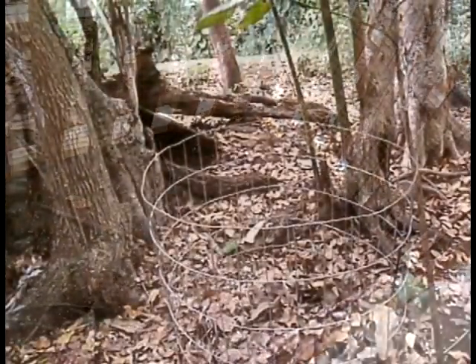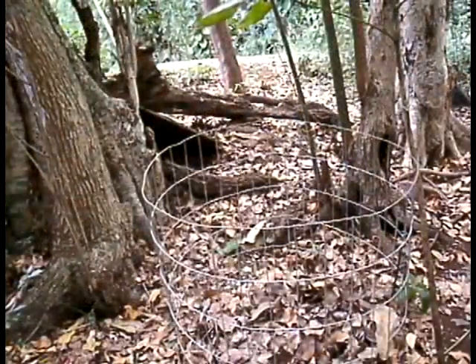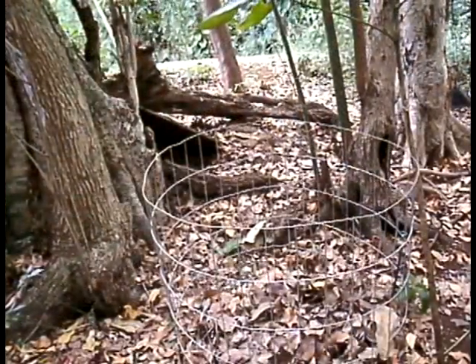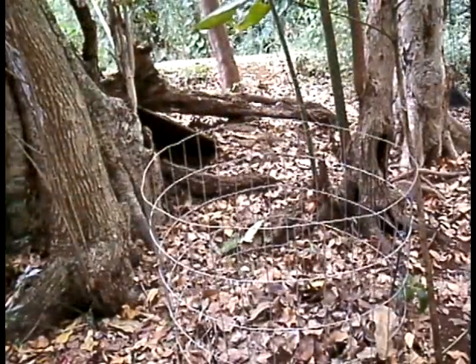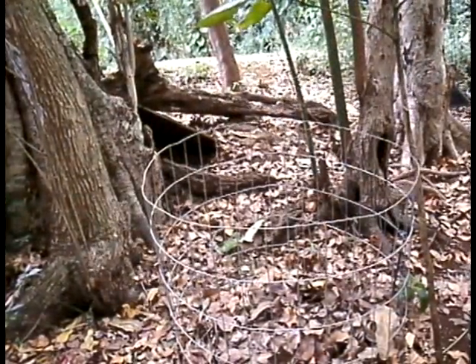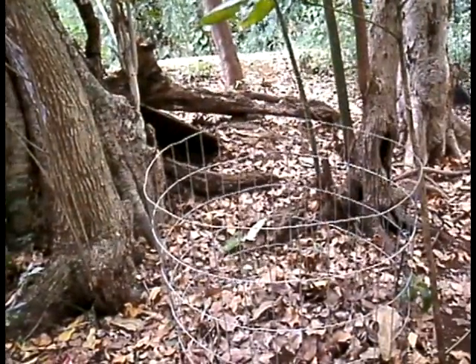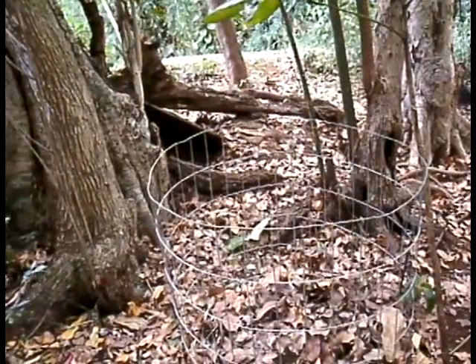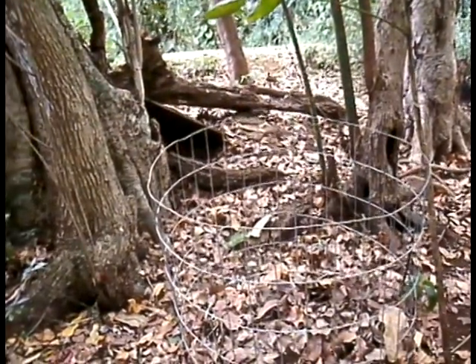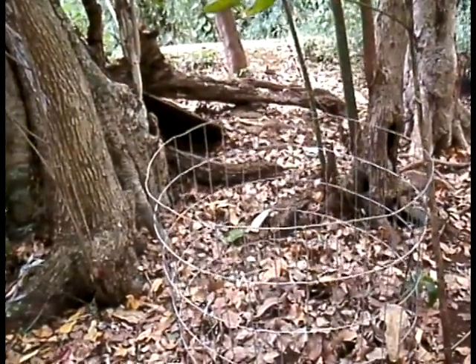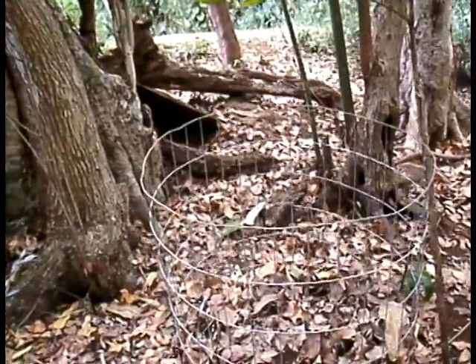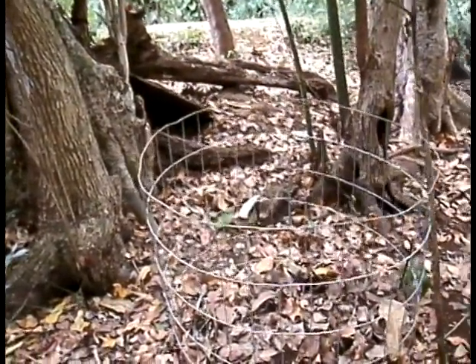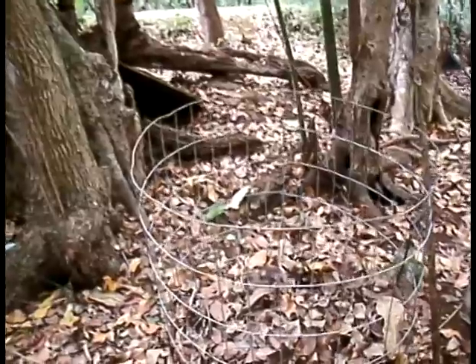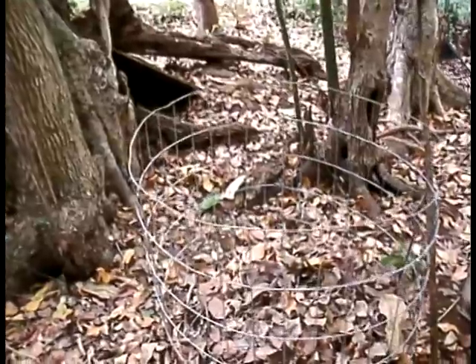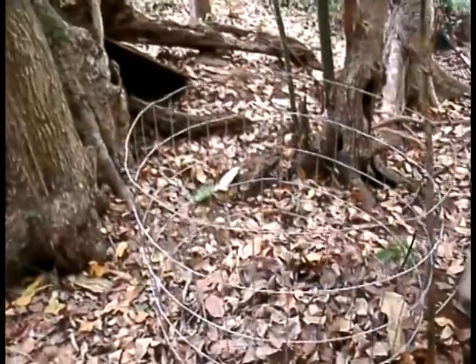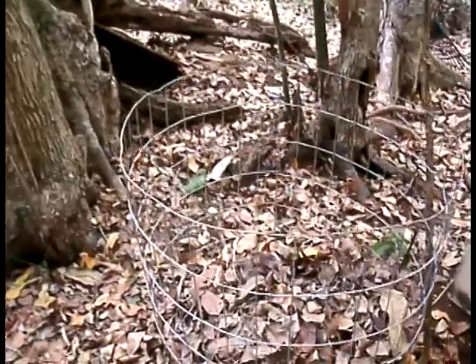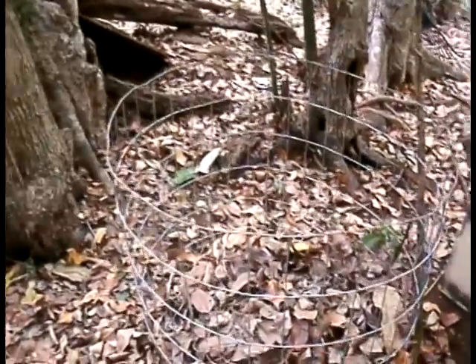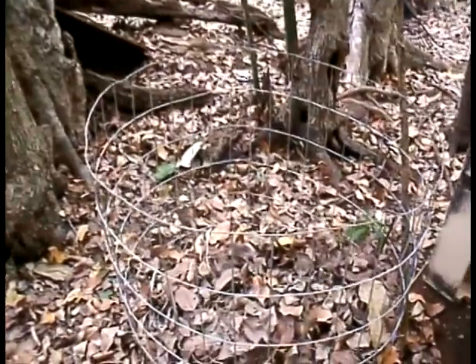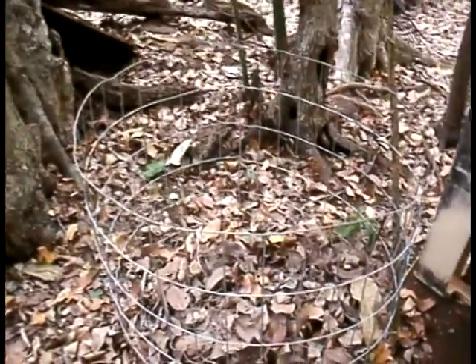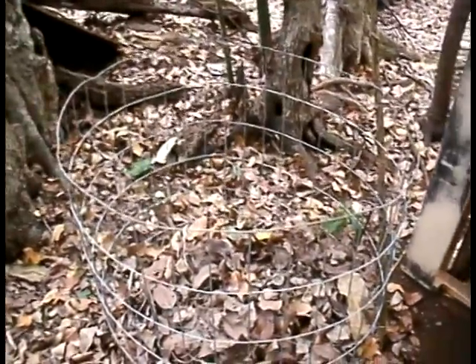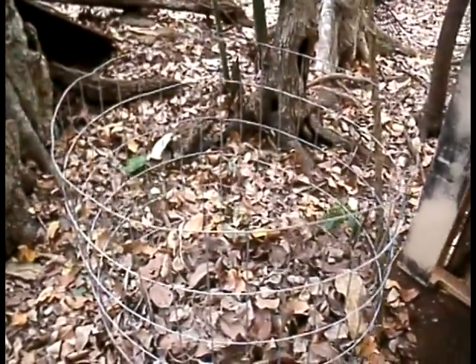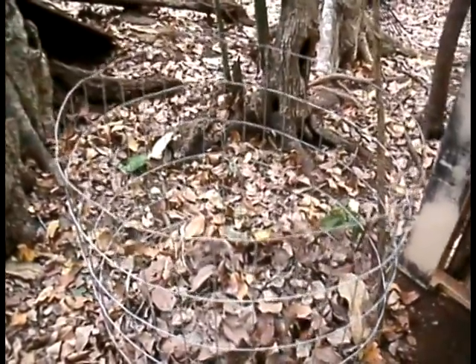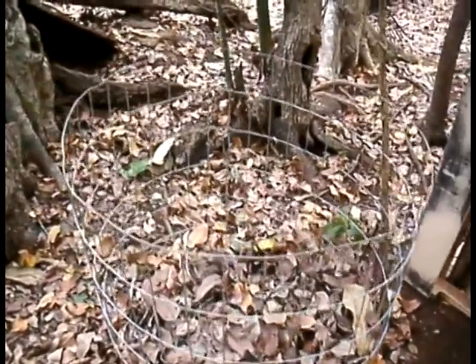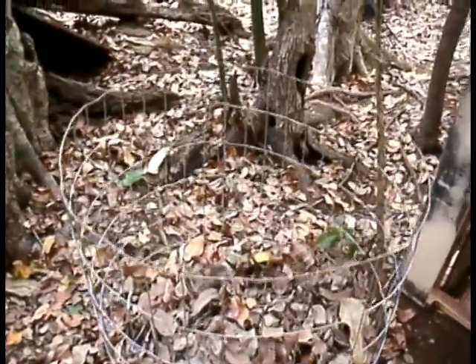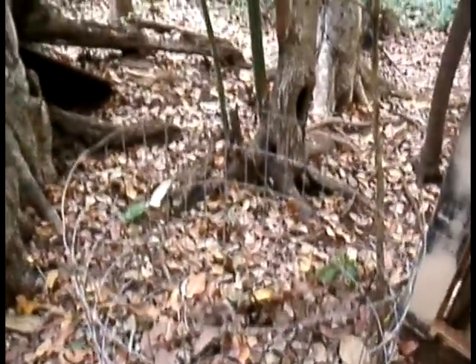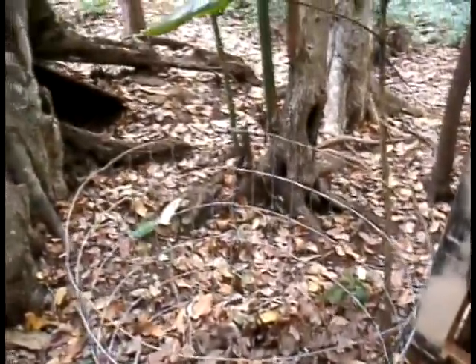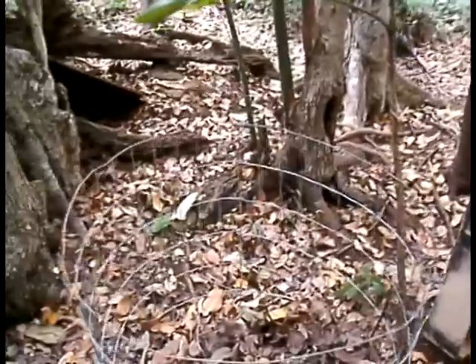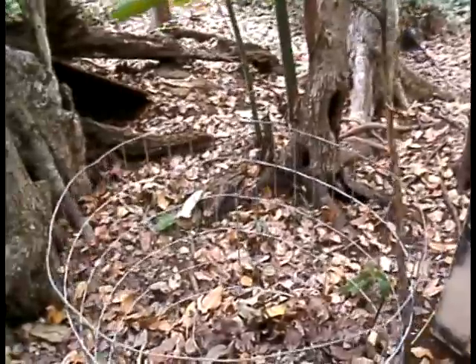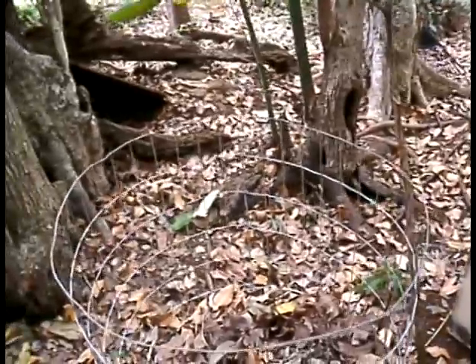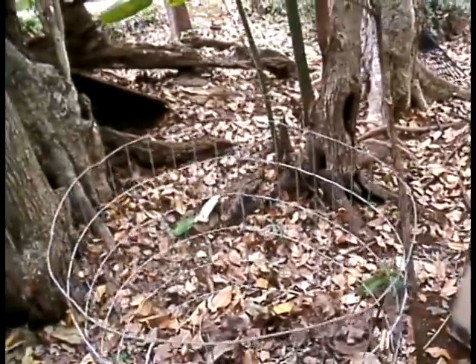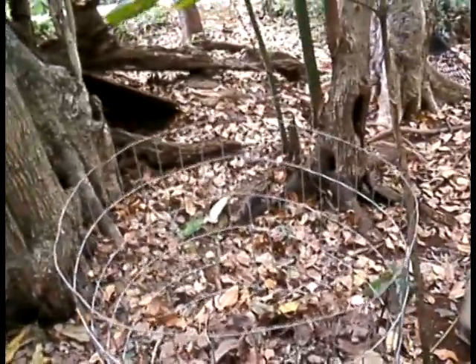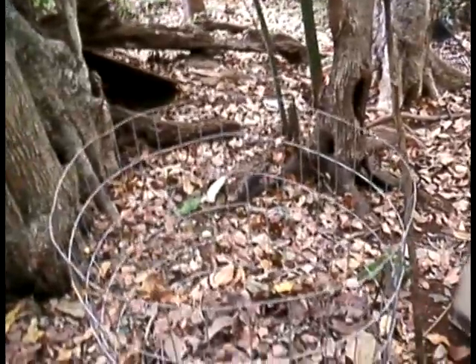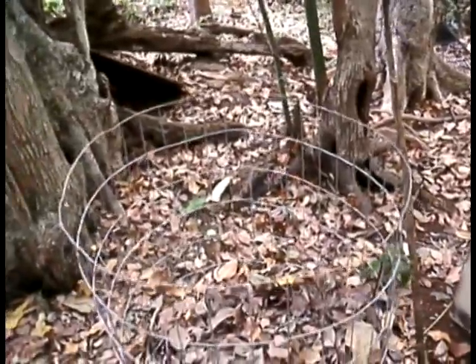One alternate type of compost bin which is very easy to construct is this fencing loop. Simply connect the ends of a piece of wire fencing and you've got an instant bin.